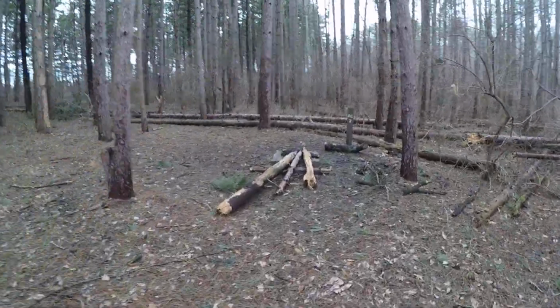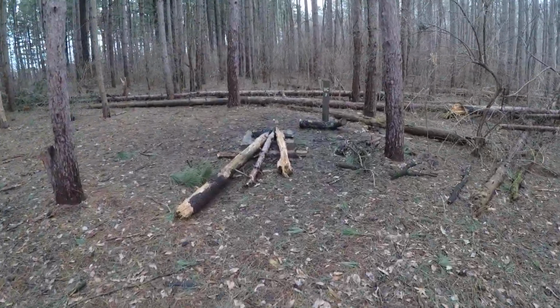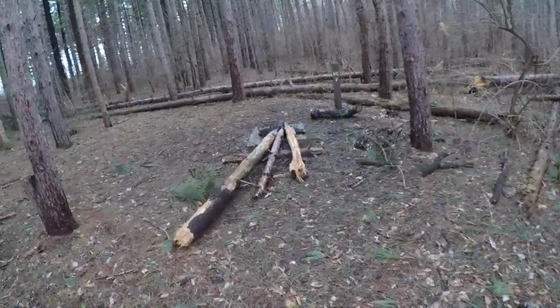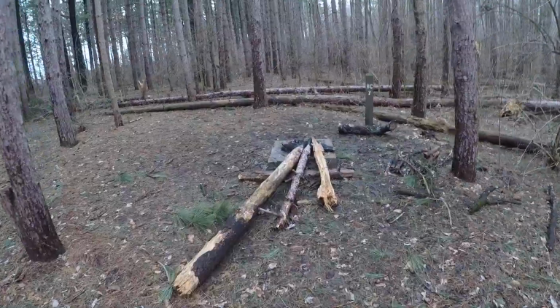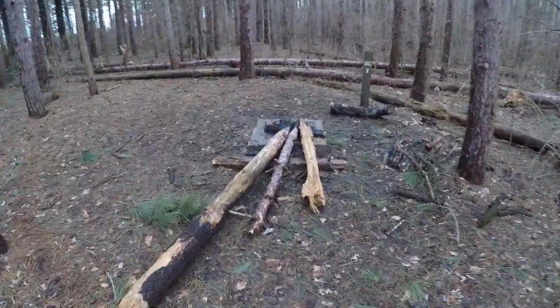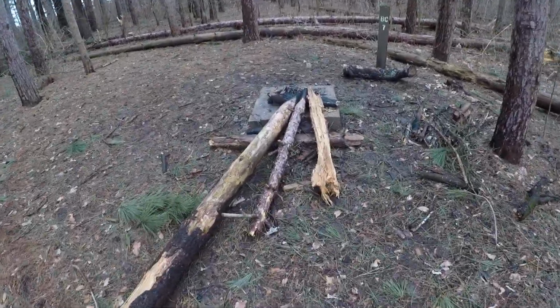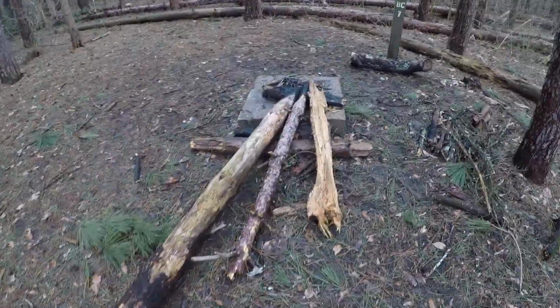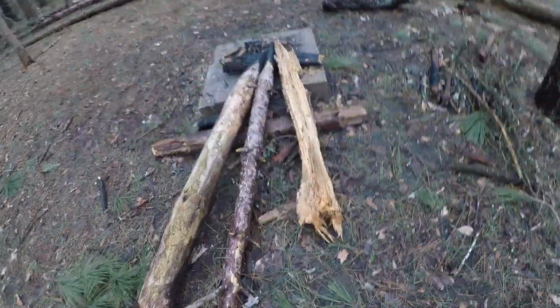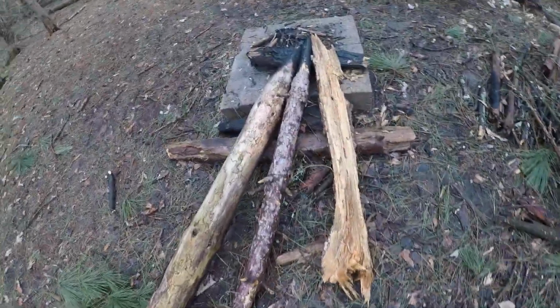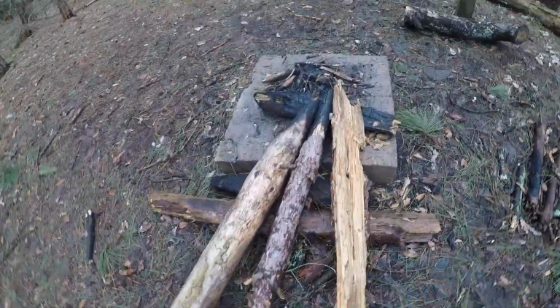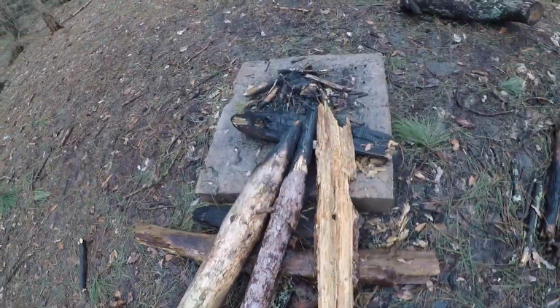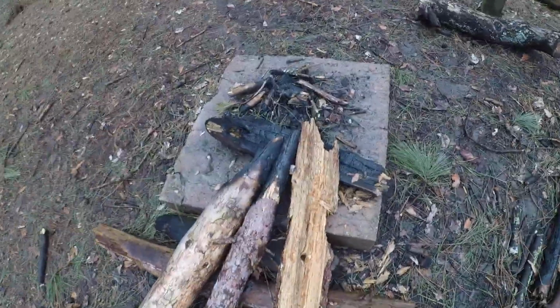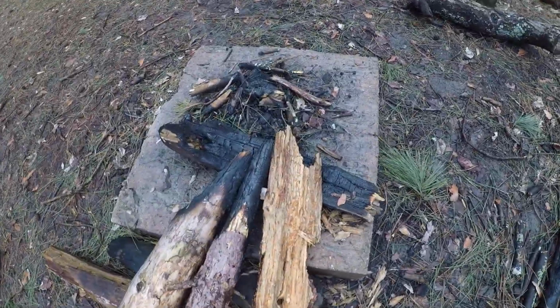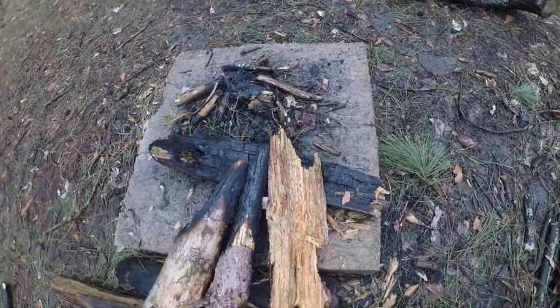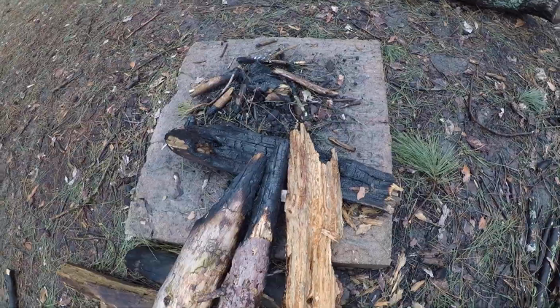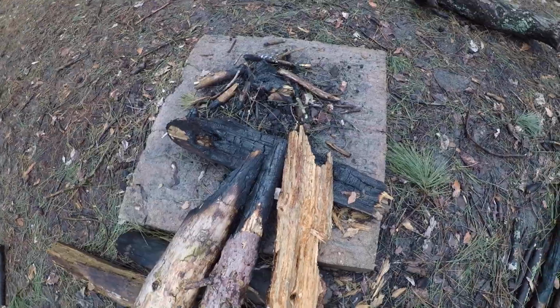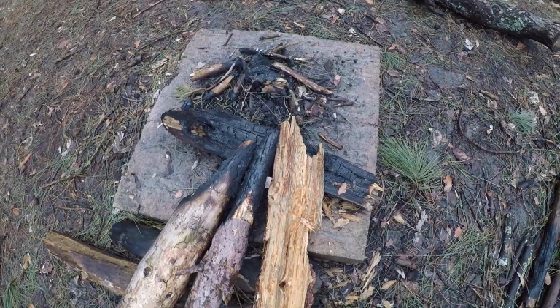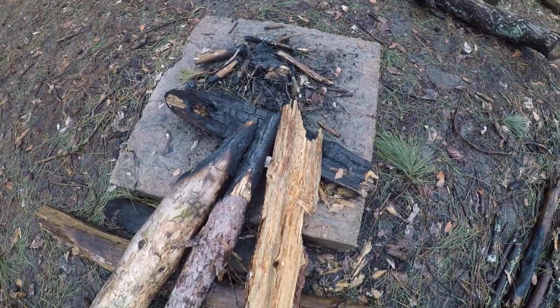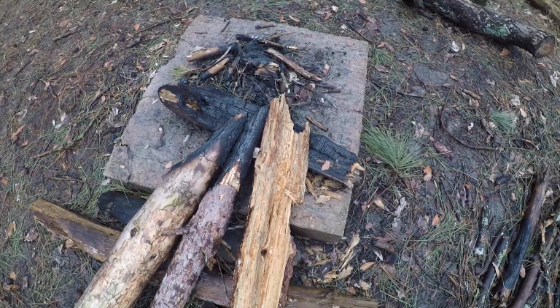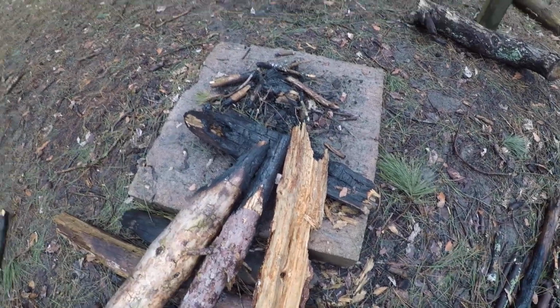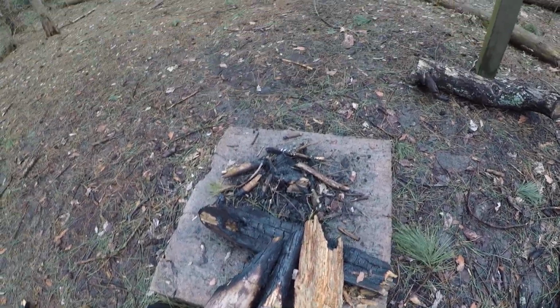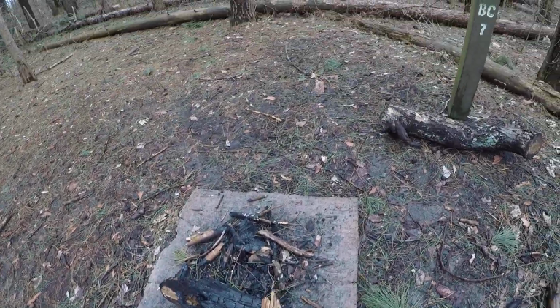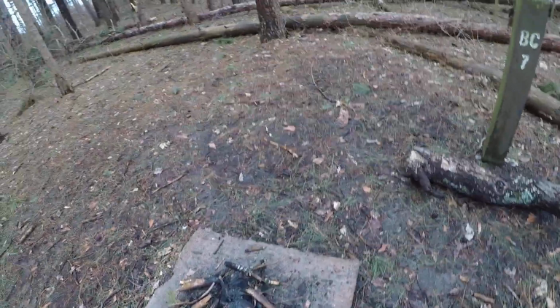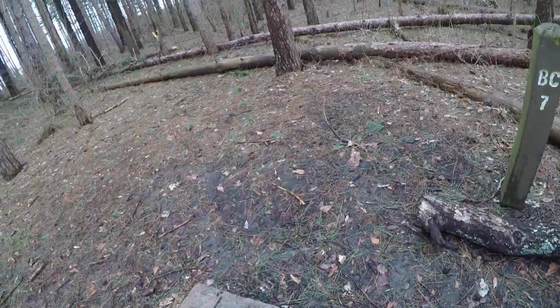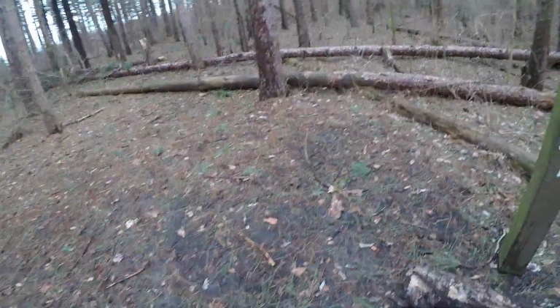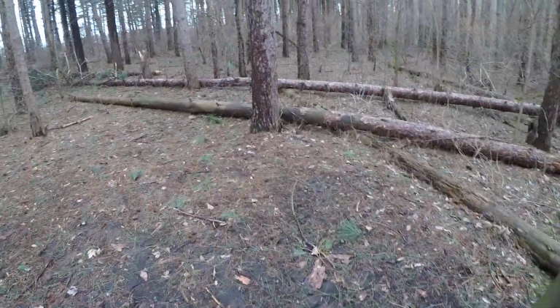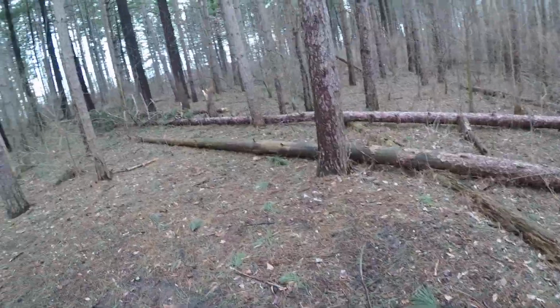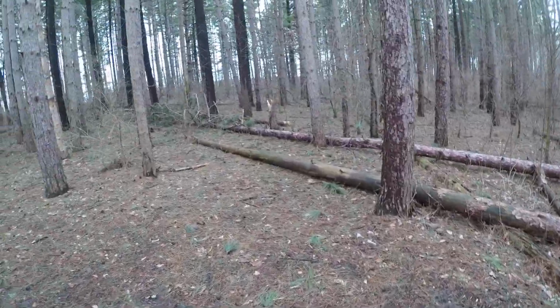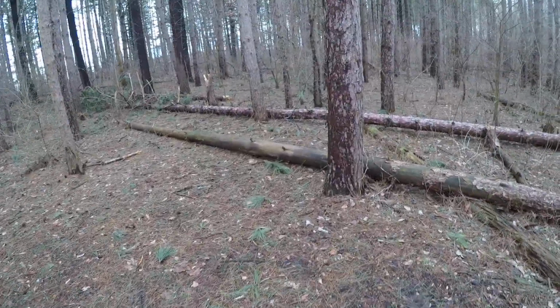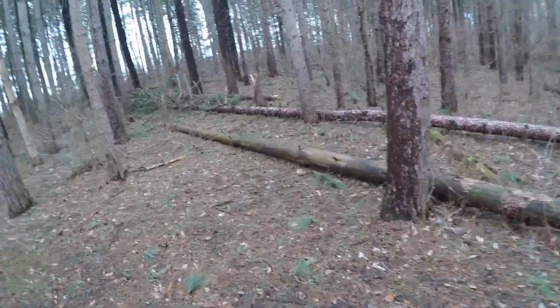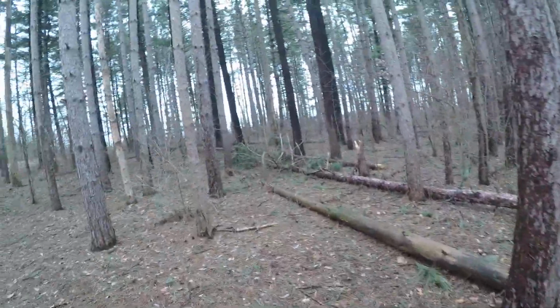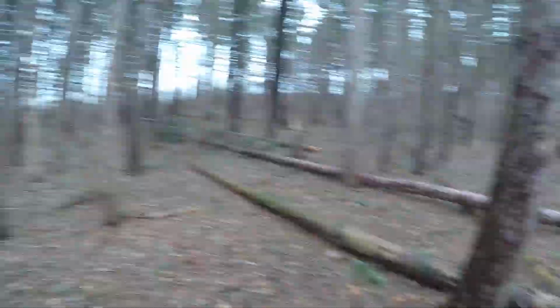Yeah, there's my attempt at a Siberian log fire. That would just — I'm ready — that night it would just not burn. Well, I'll have you guys wait for me to come back.